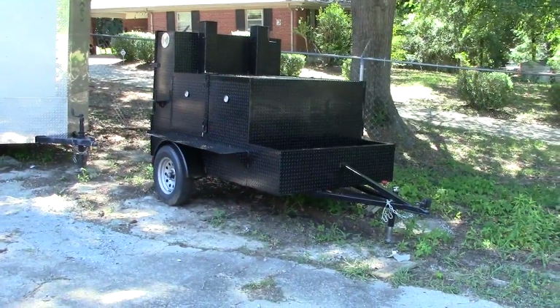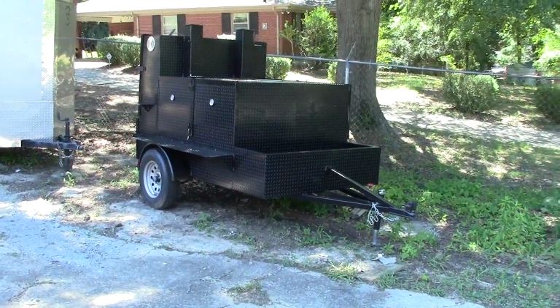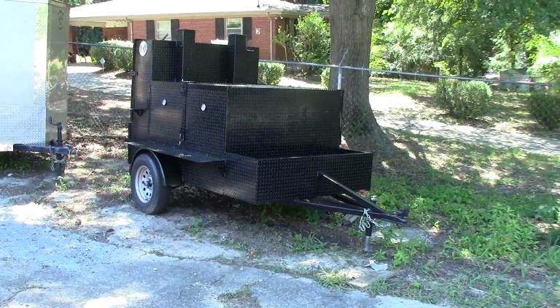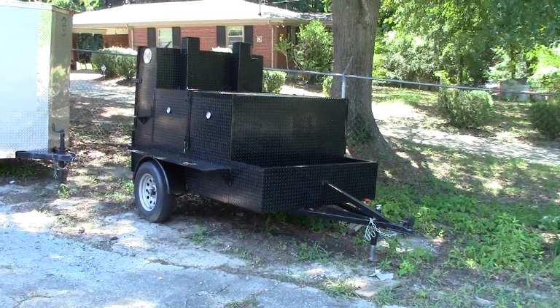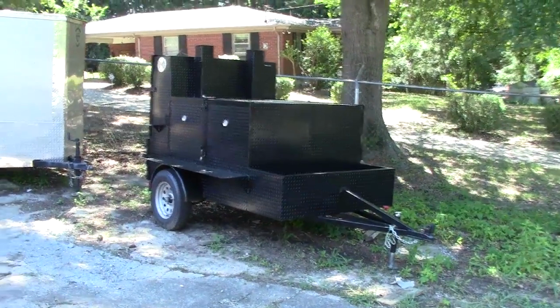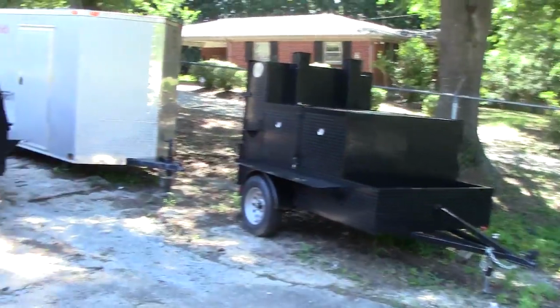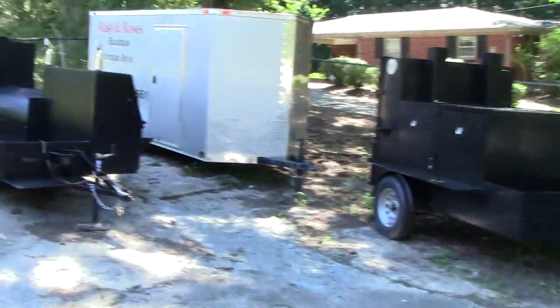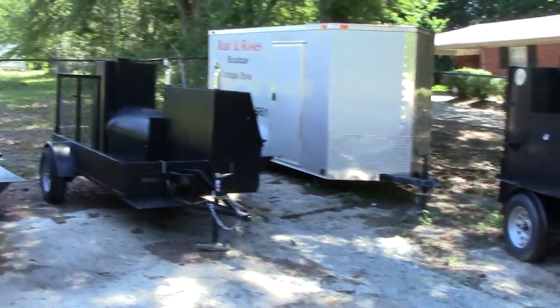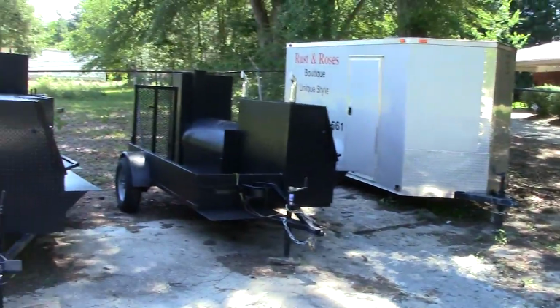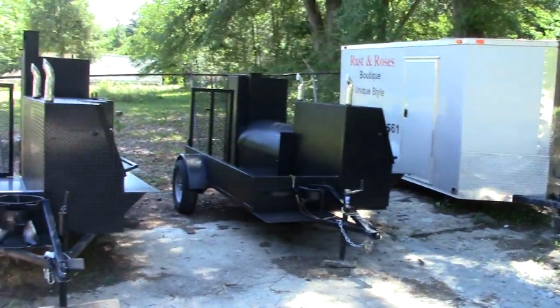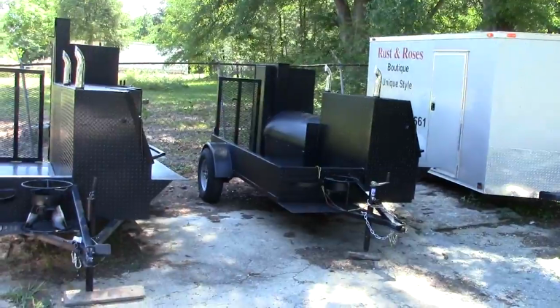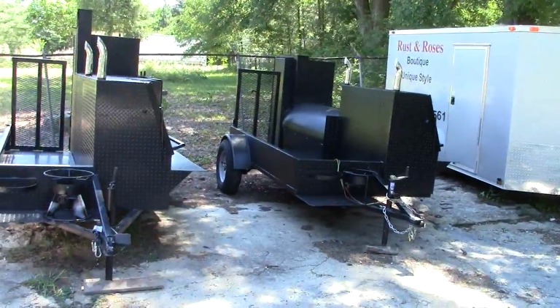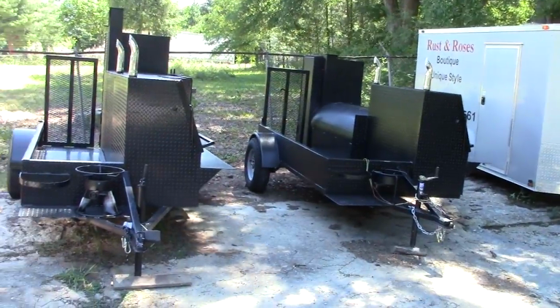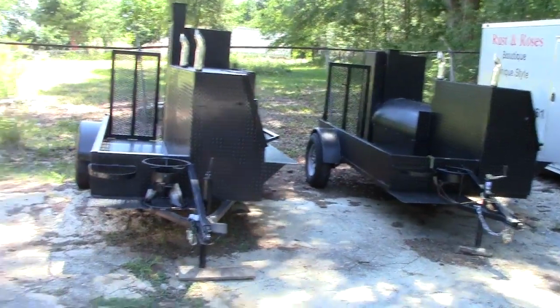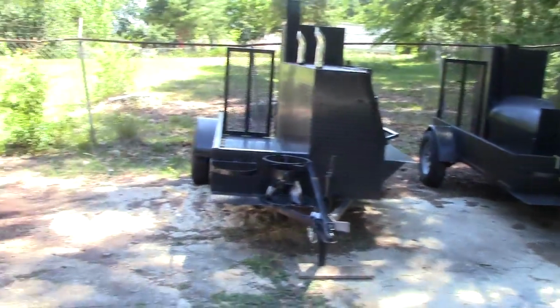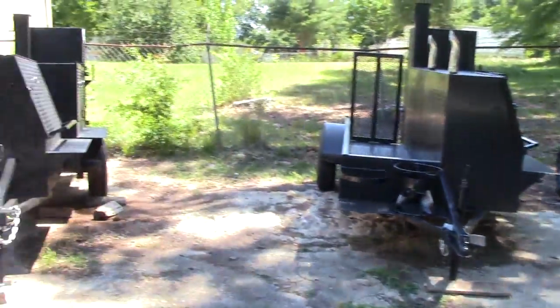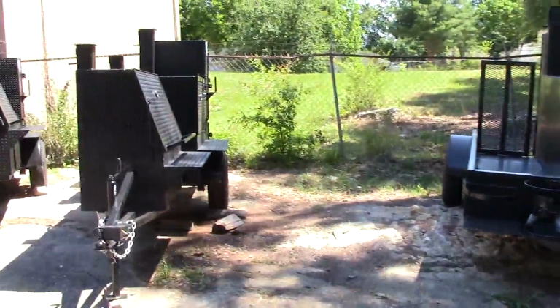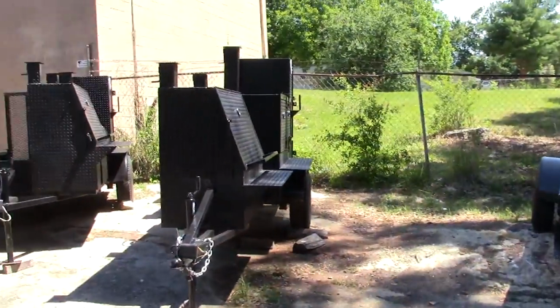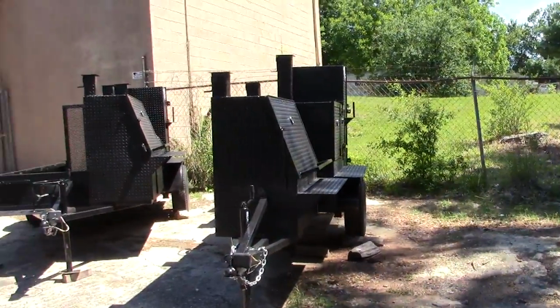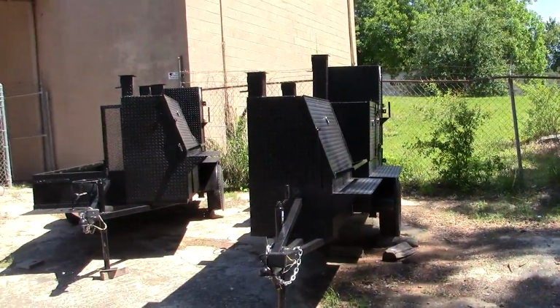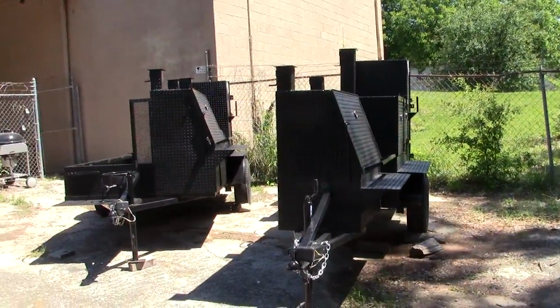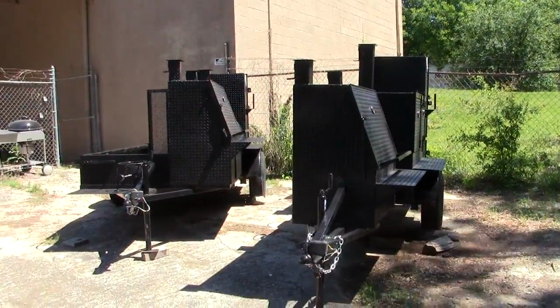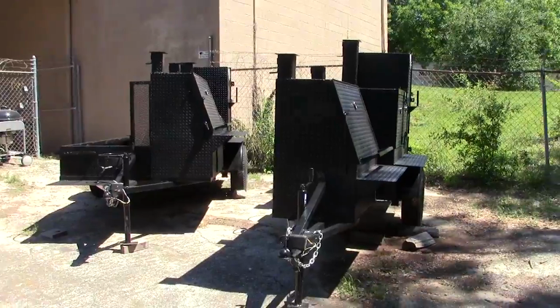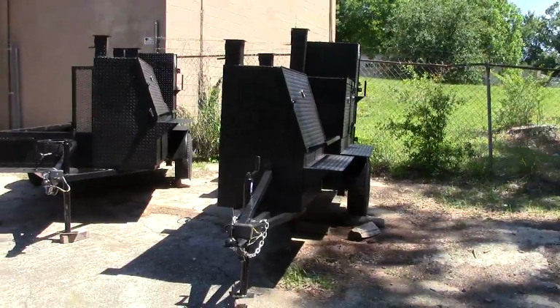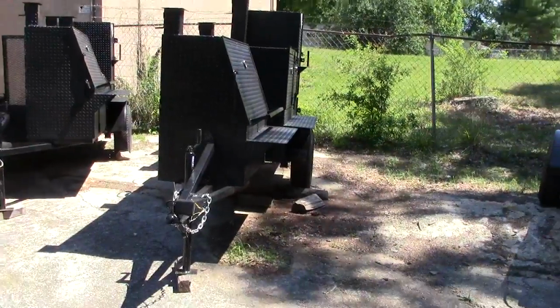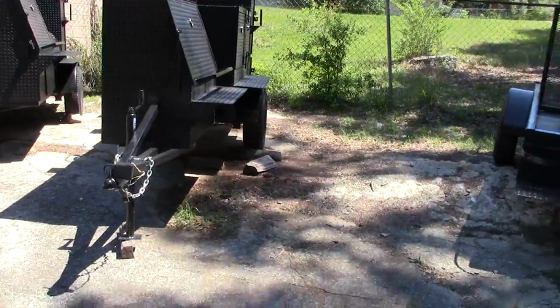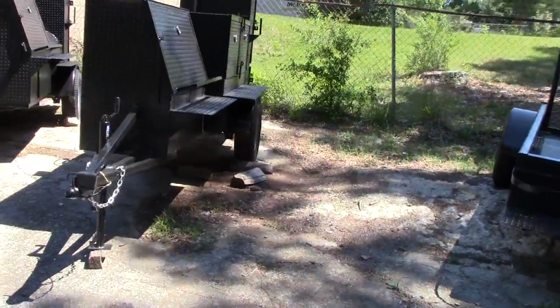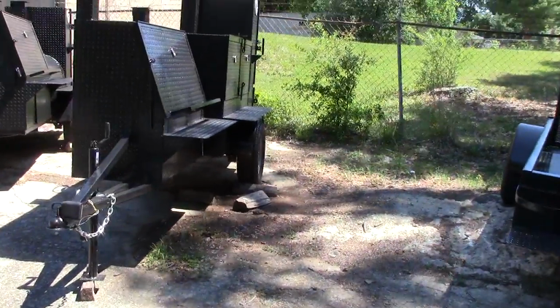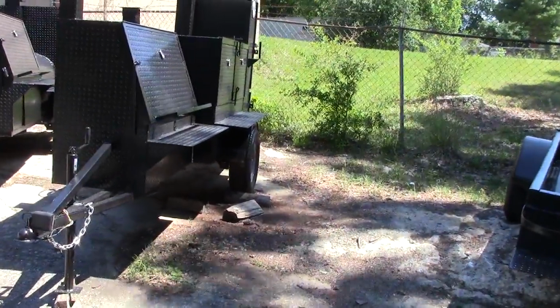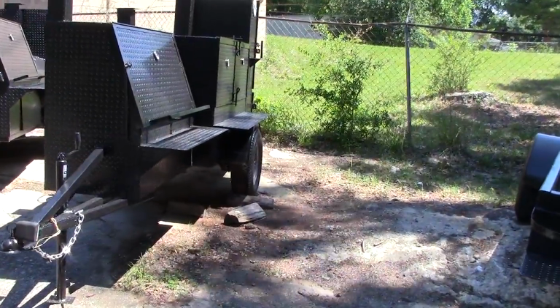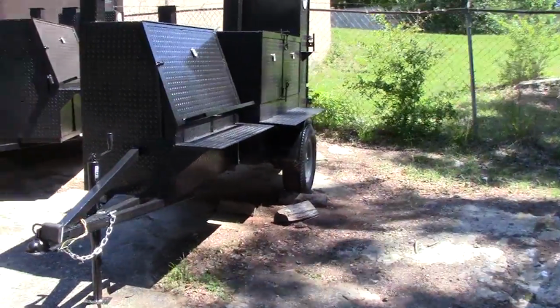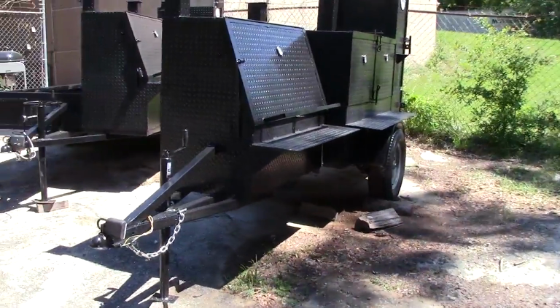This is Barbecue Smoker Pros in Atlanta, Georgia, and today we're going to show you one of our new smokers people have been asking for — the Street Vendor Rib Master.